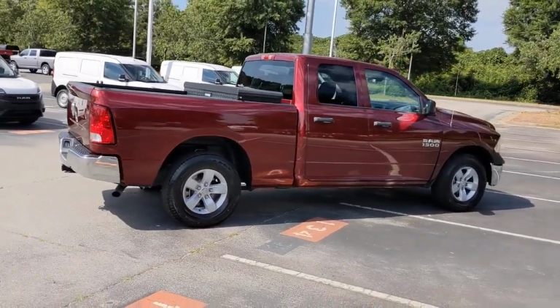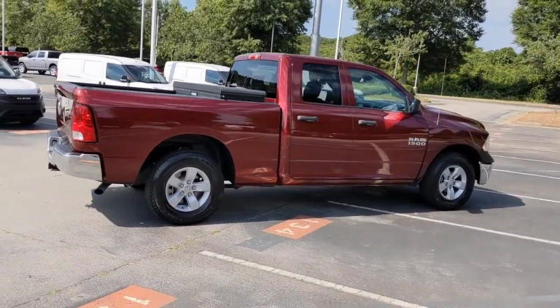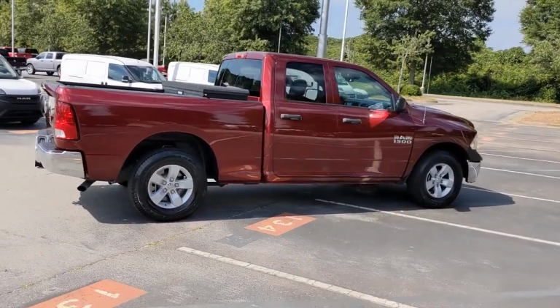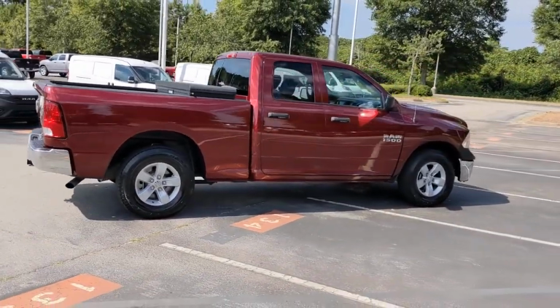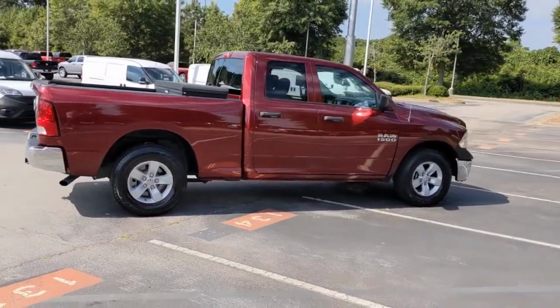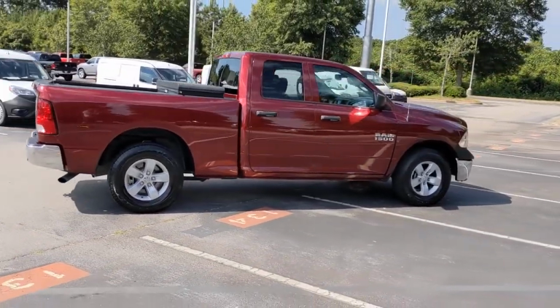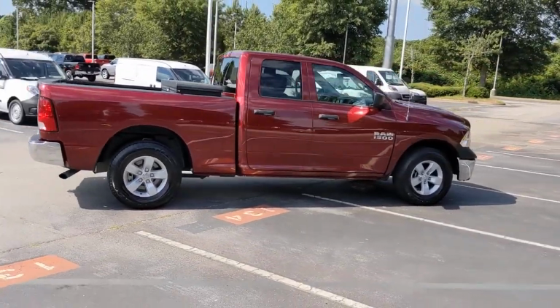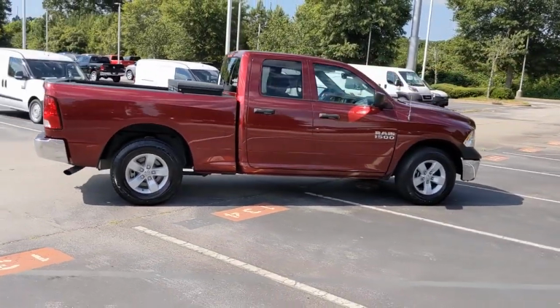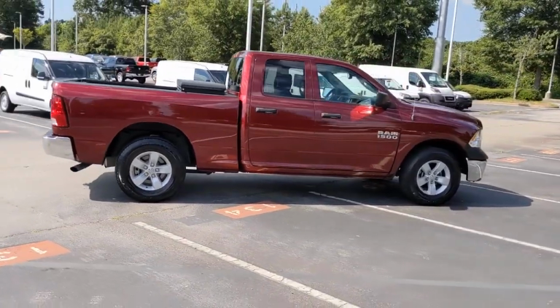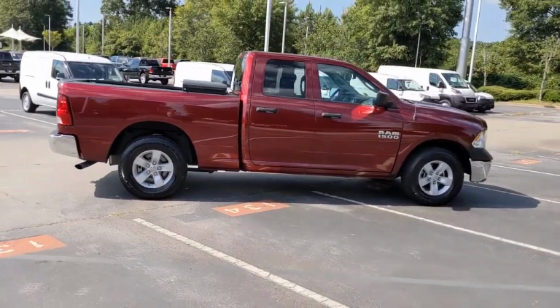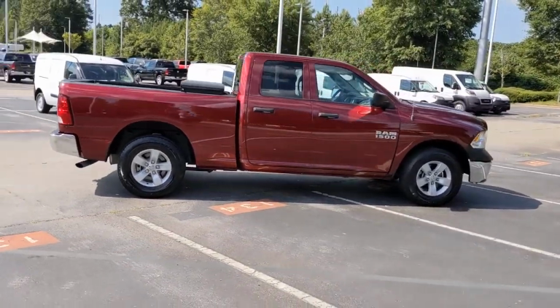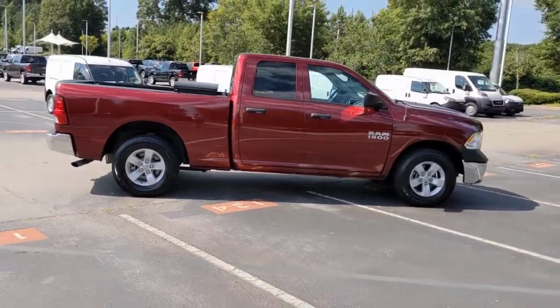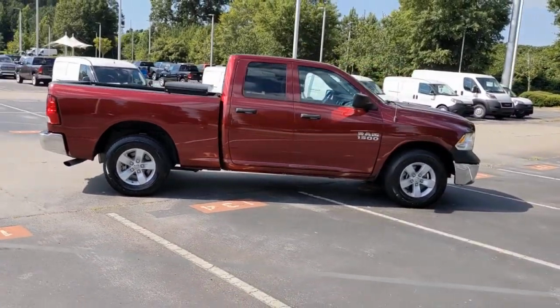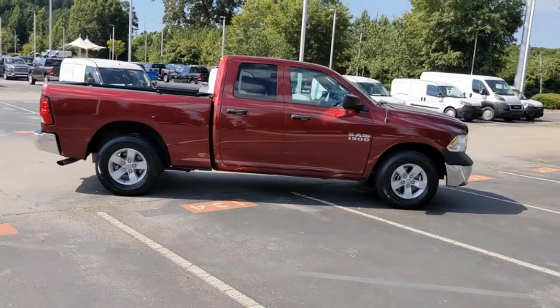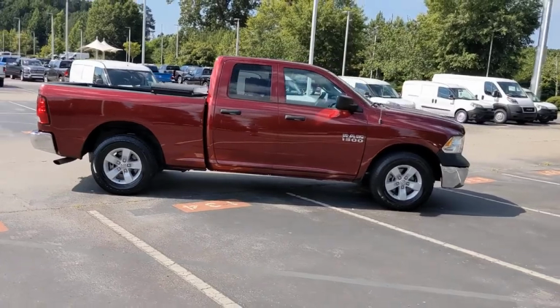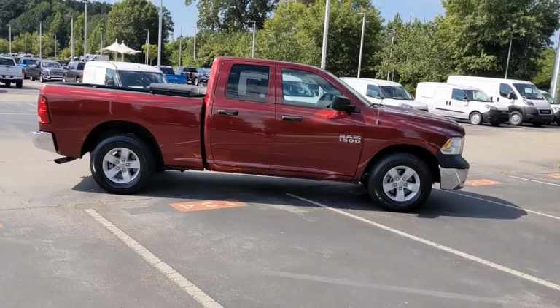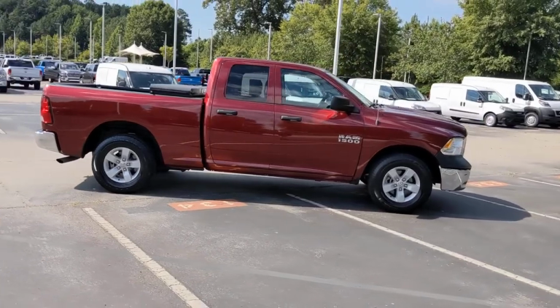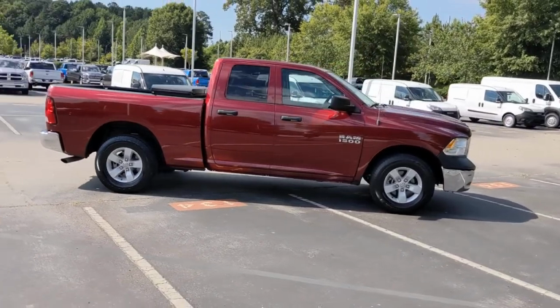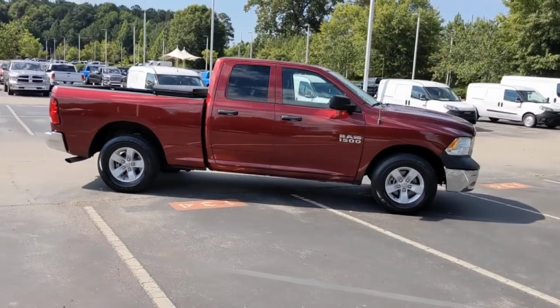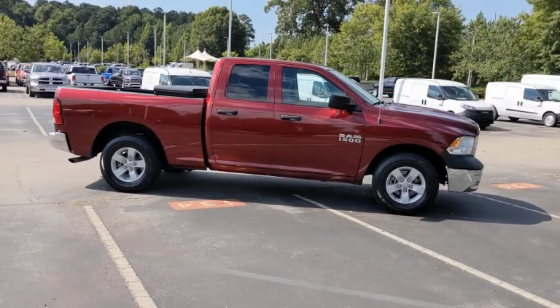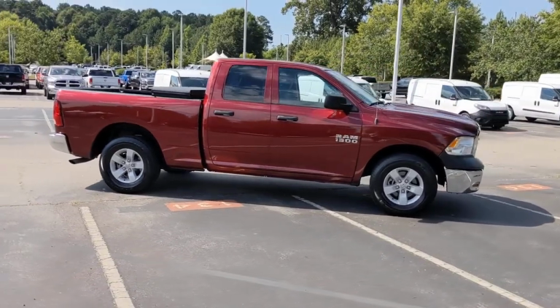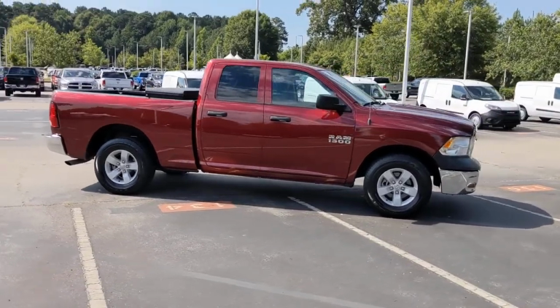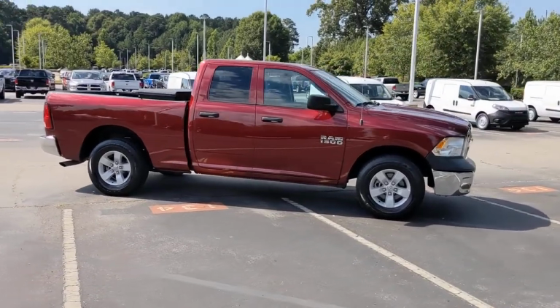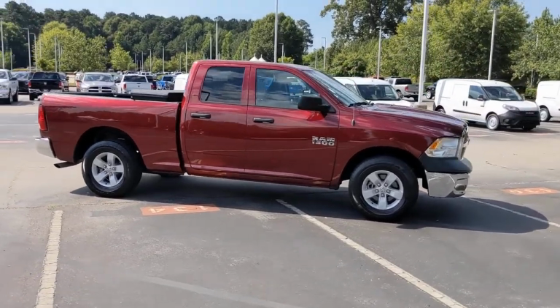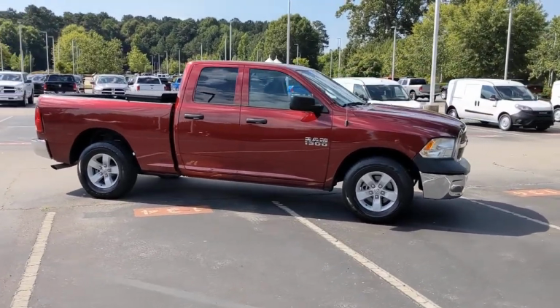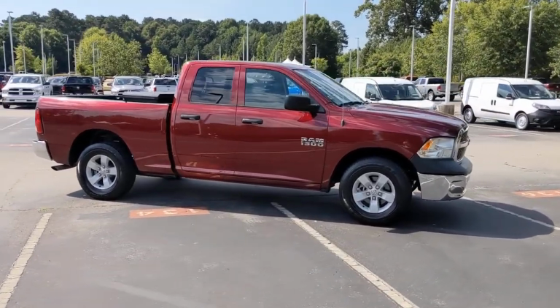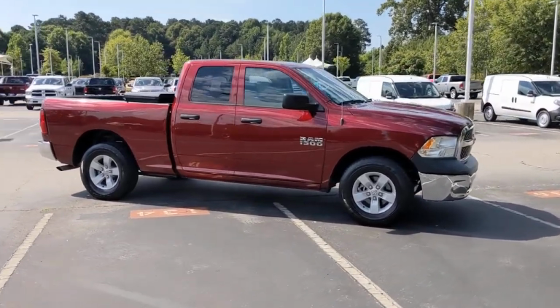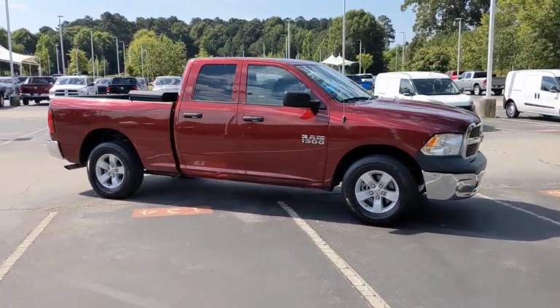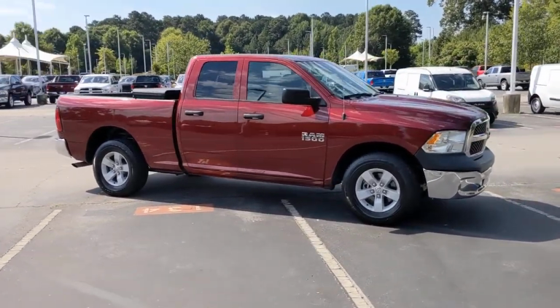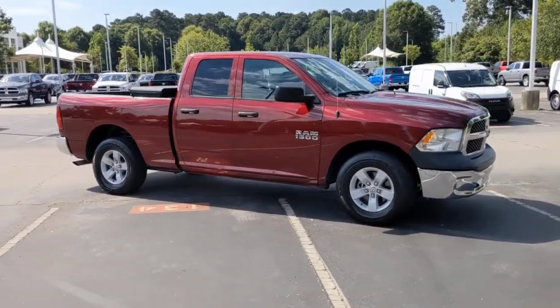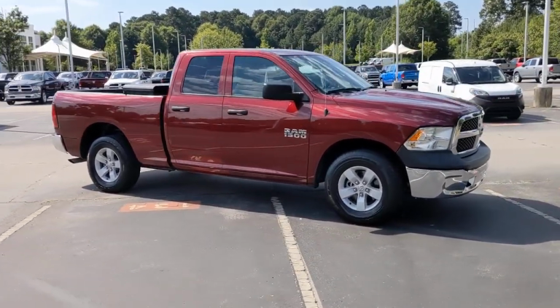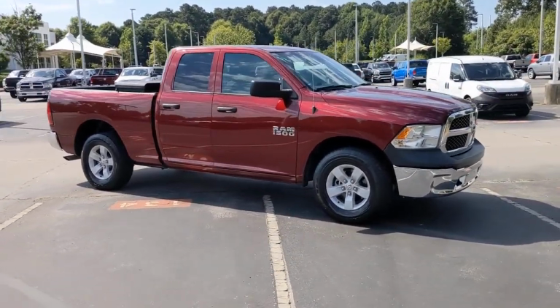Conventional spare tire. Relax and enjoy getting the job done right in the strong and dependable Ram 1500. Come in for a test drive.